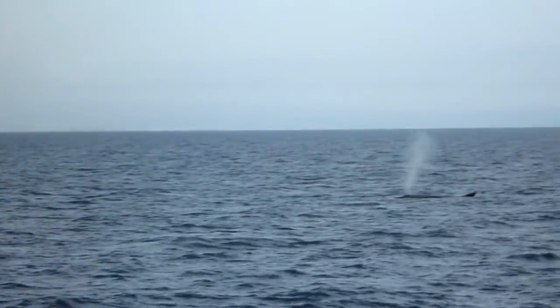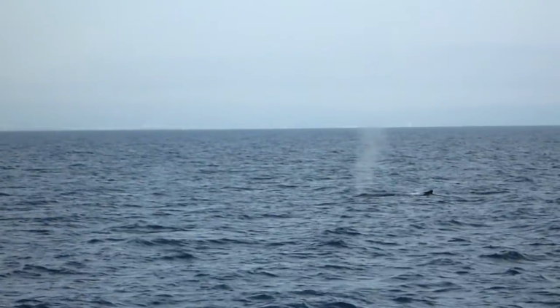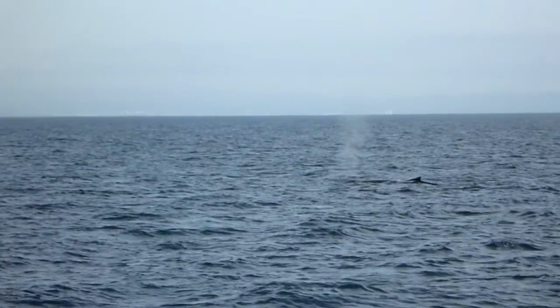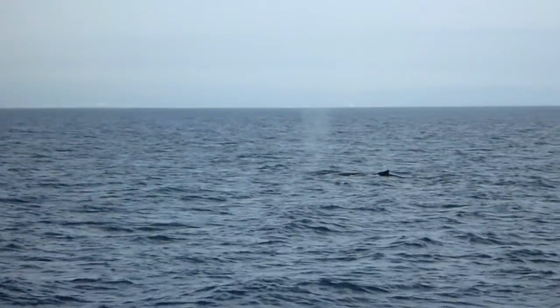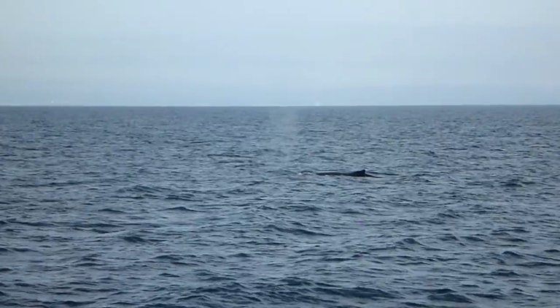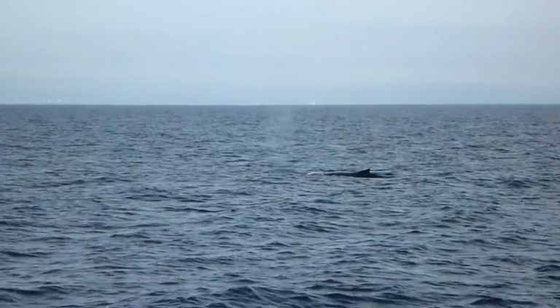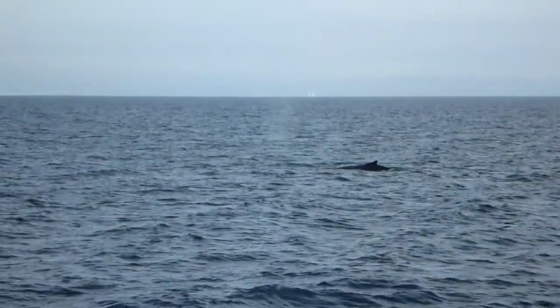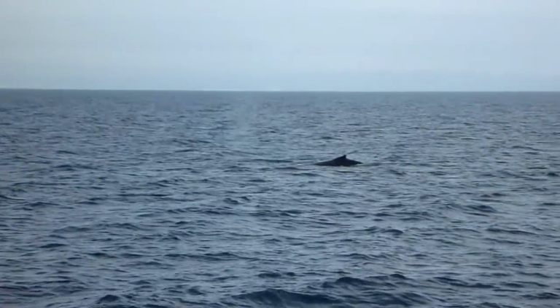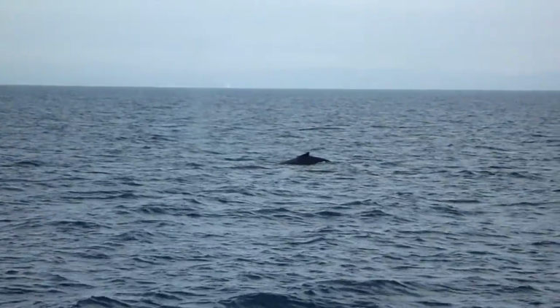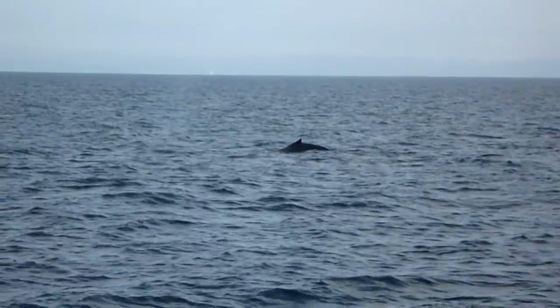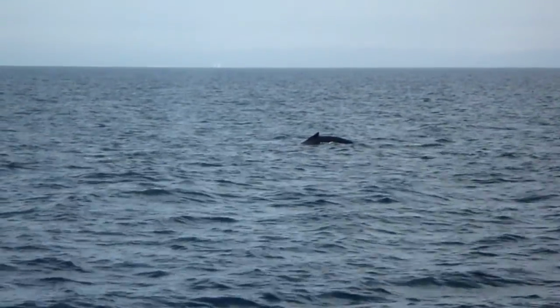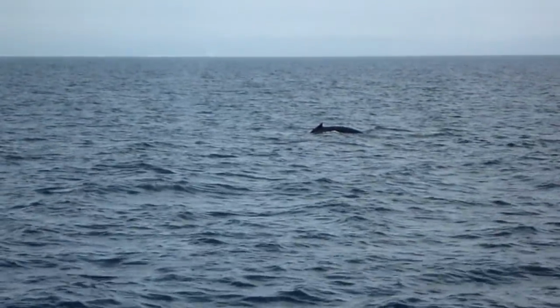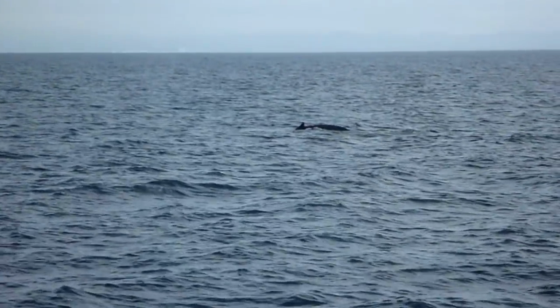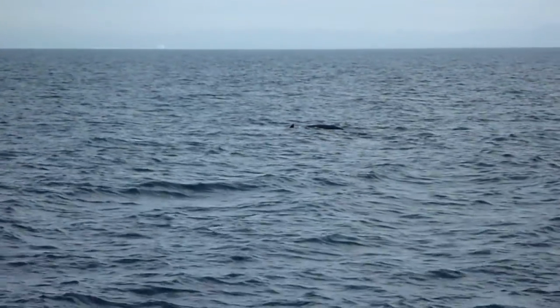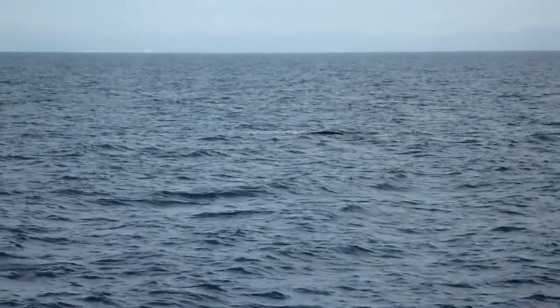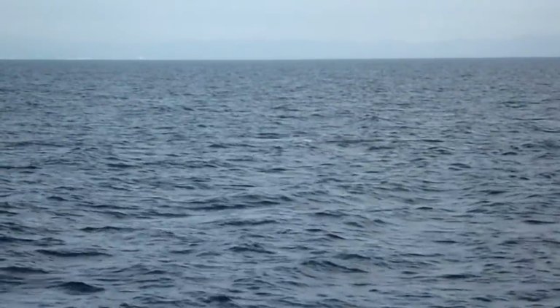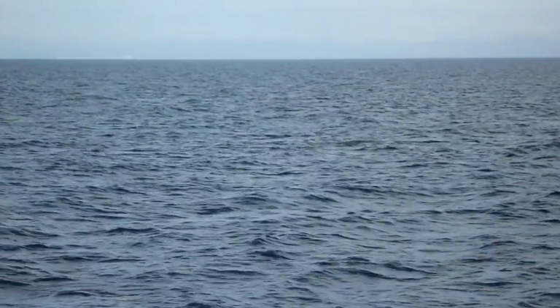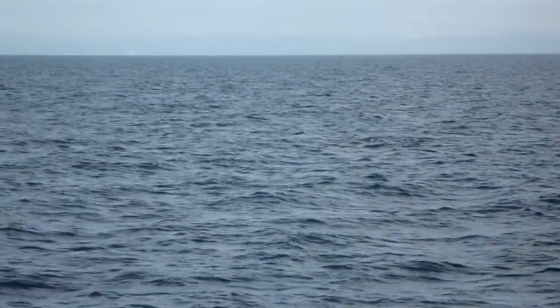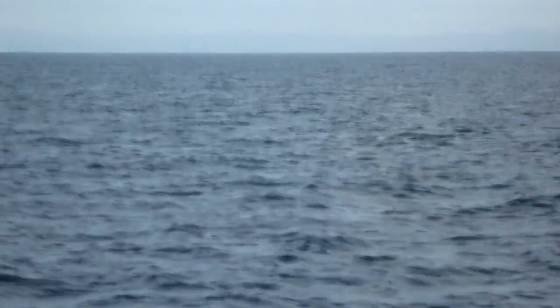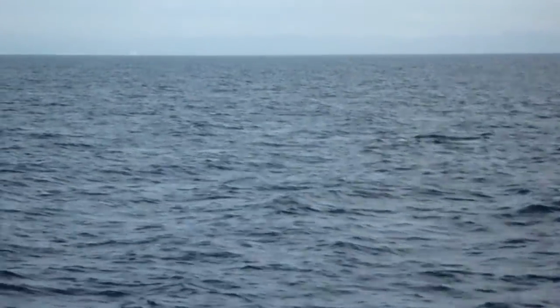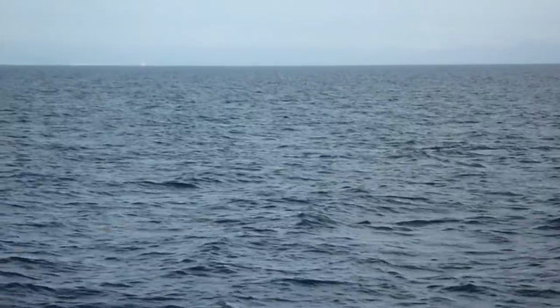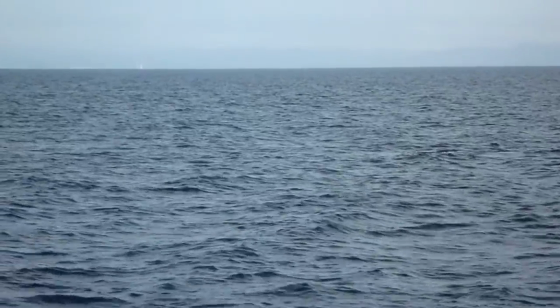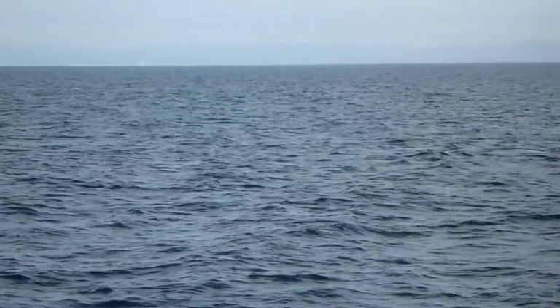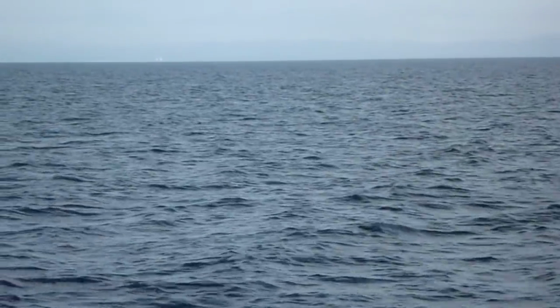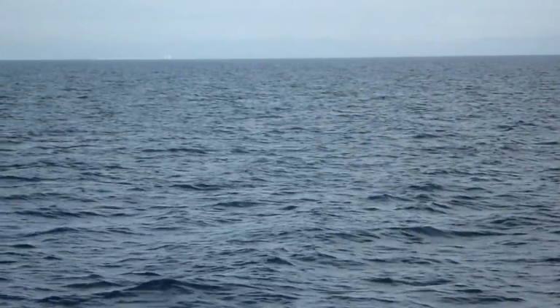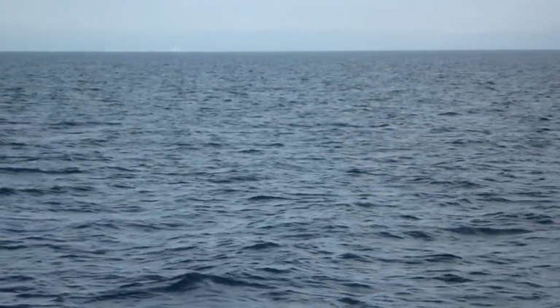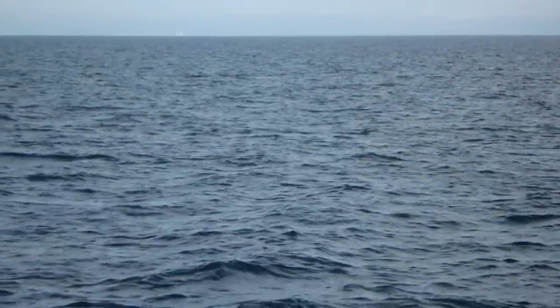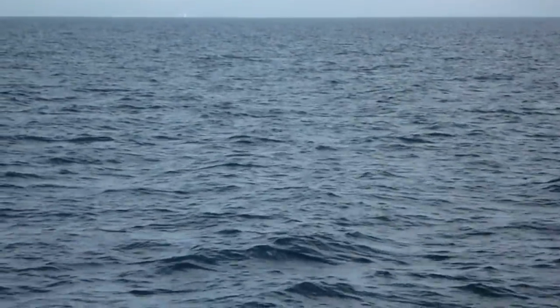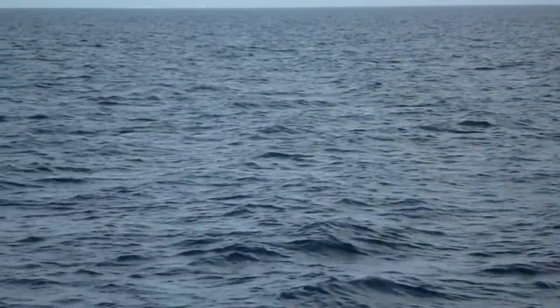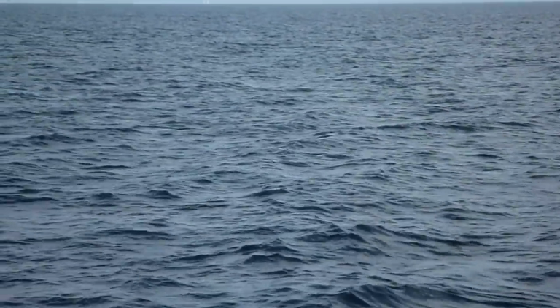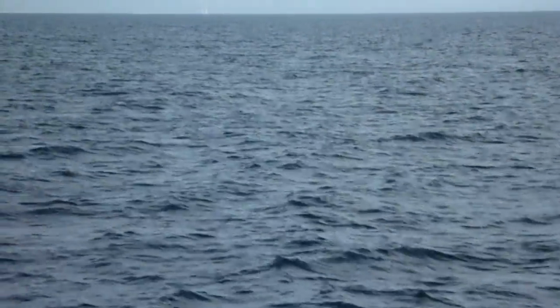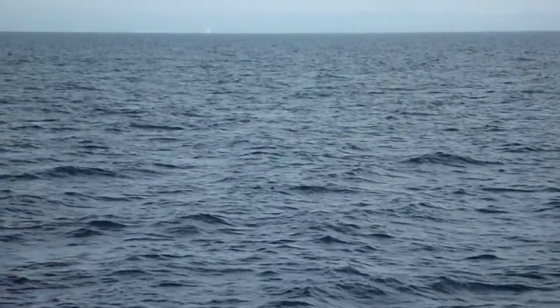Oh, beautiful! Look at that! This is almost like a semi-deep dive, but it sort of tastes nice along the way.